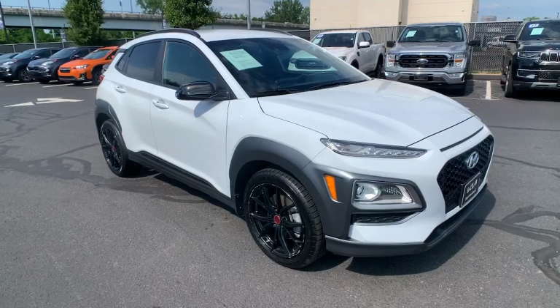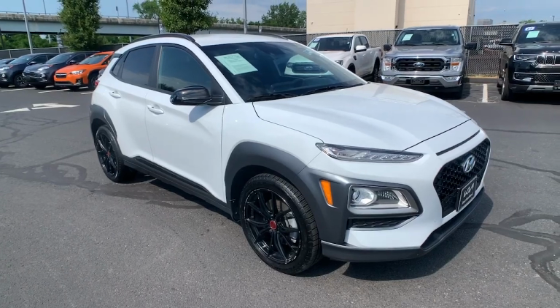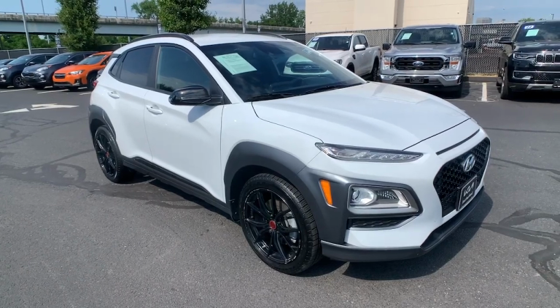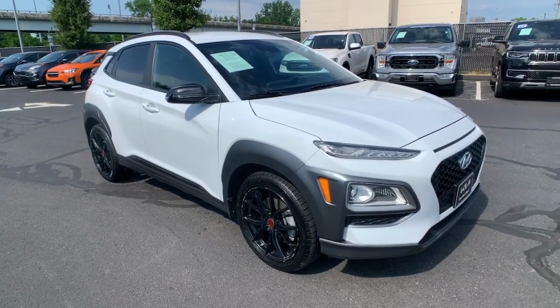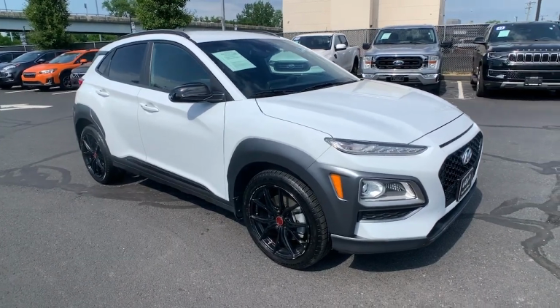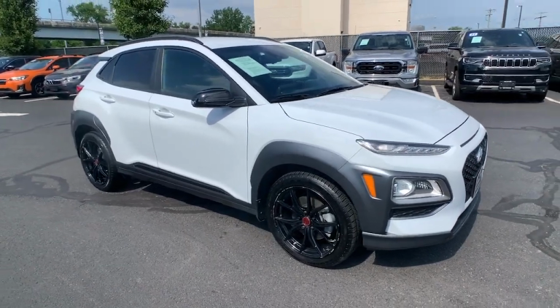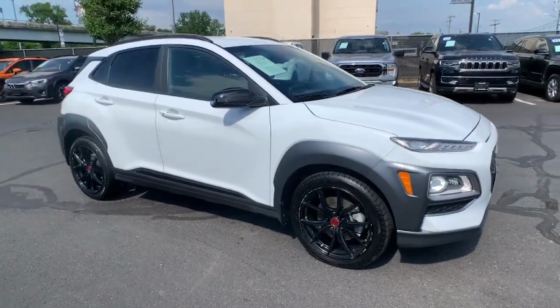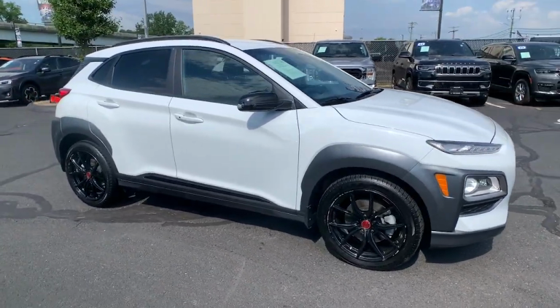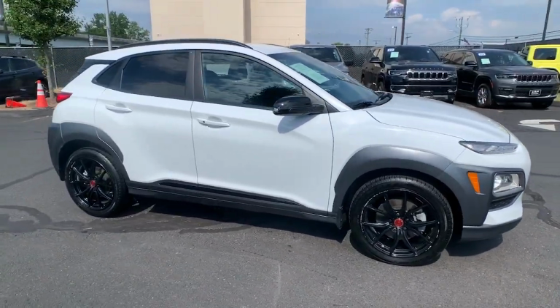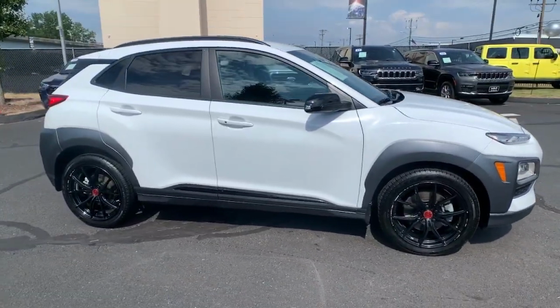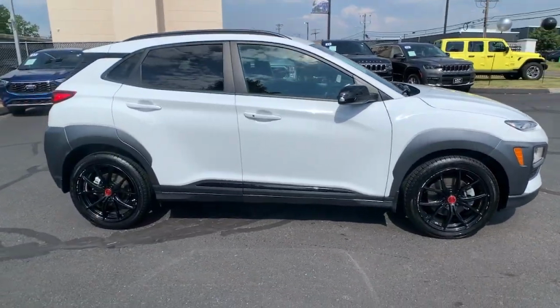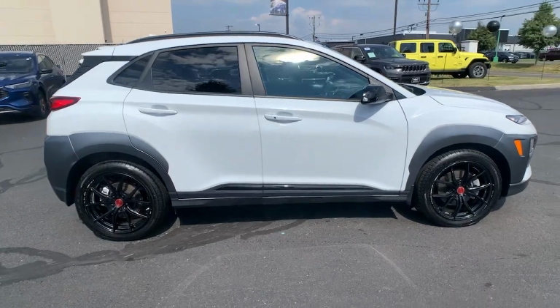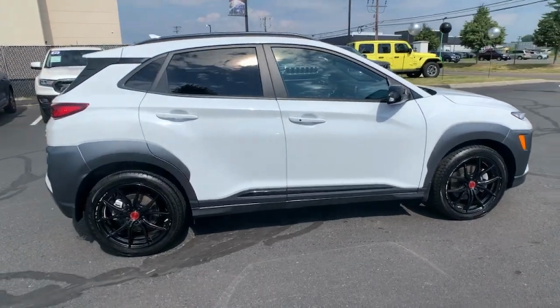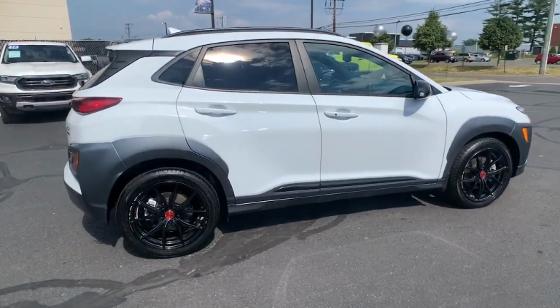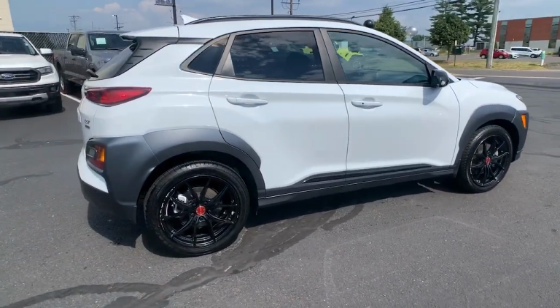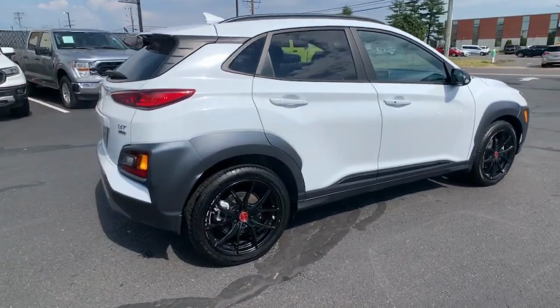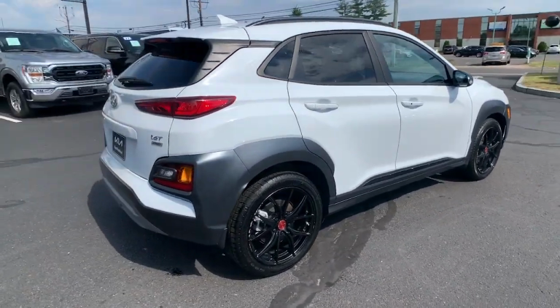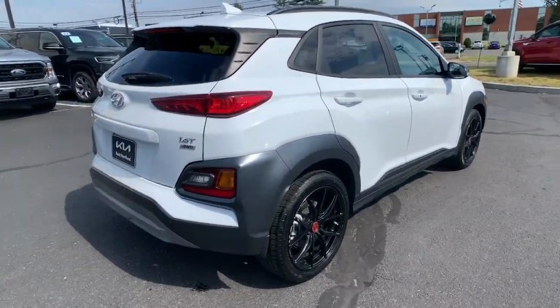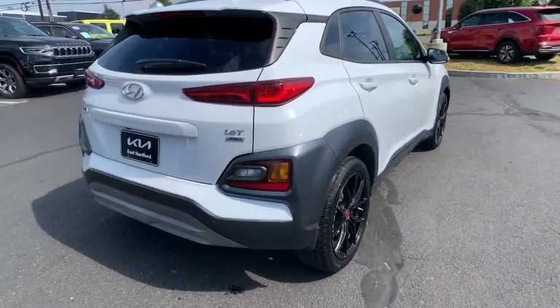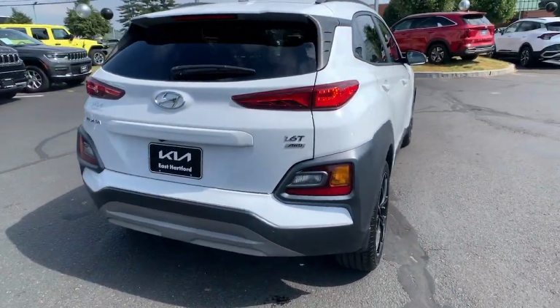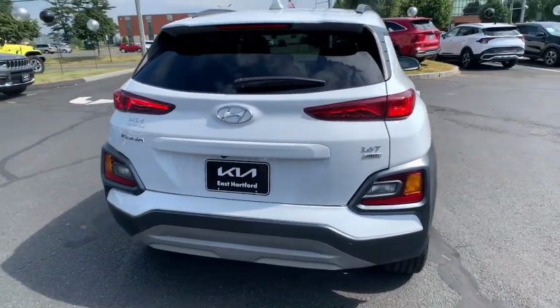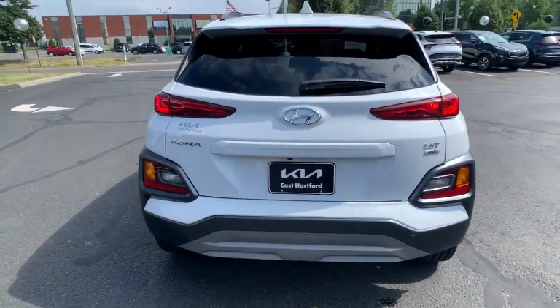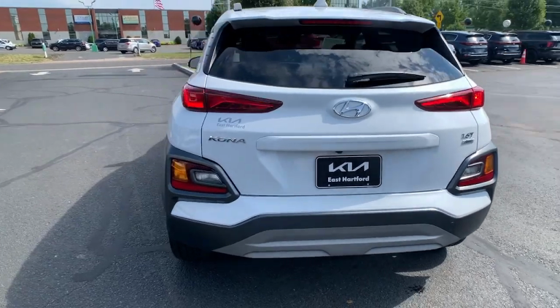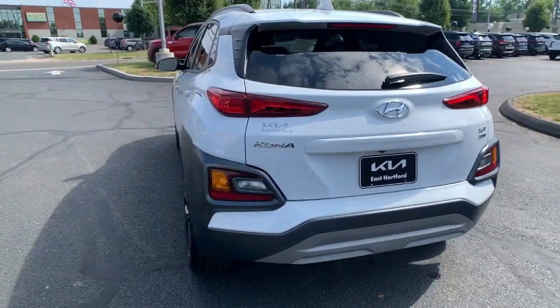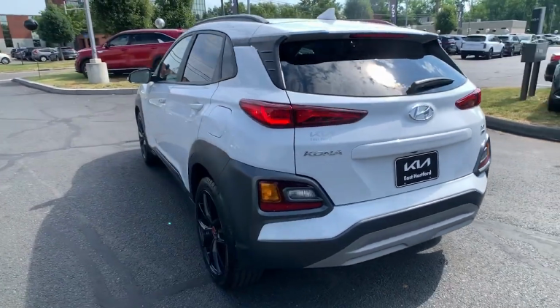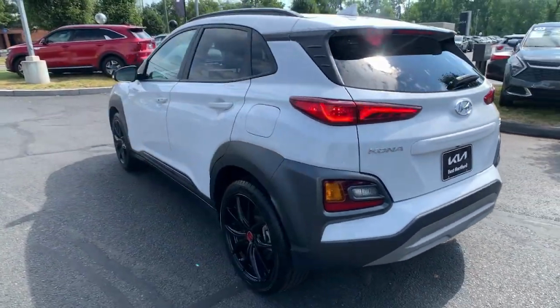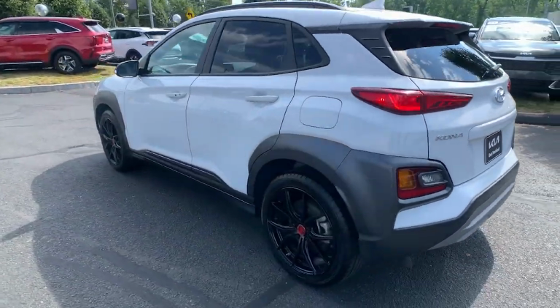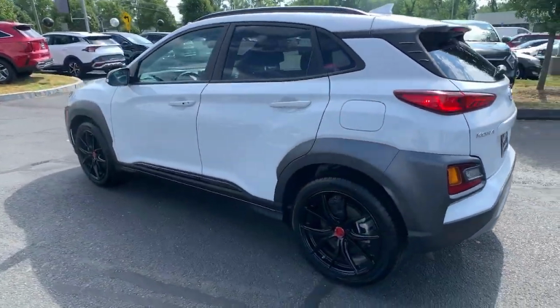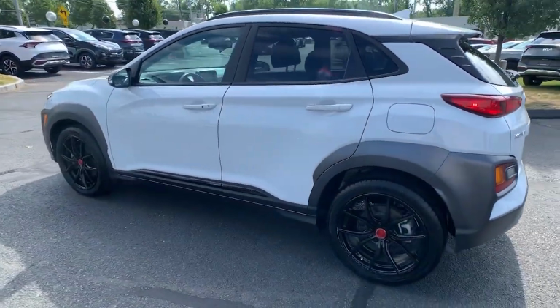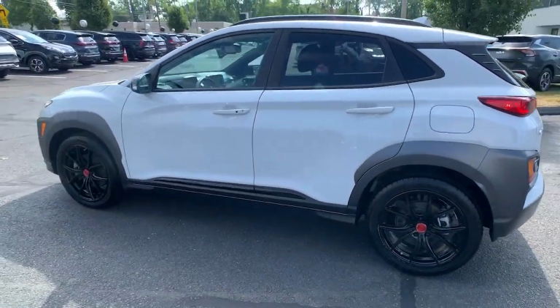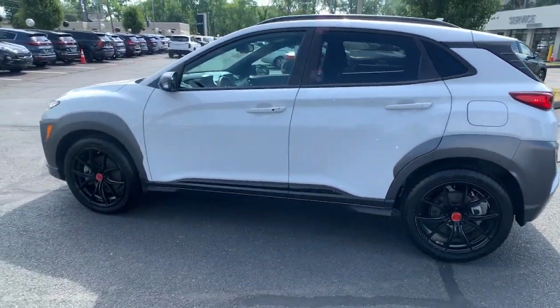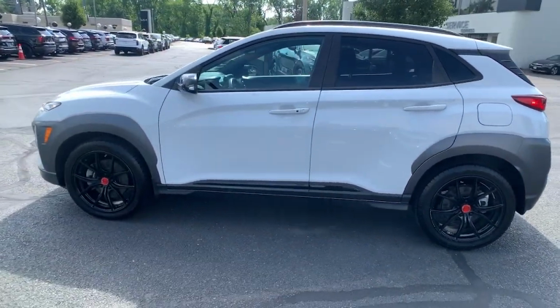Get into a car with value: 2021 Hyundai Kona with less than 25,000 miles on the odometer. This vehicle provides excellent value — every drive is fun and fresh in this agile and versatile Kona.